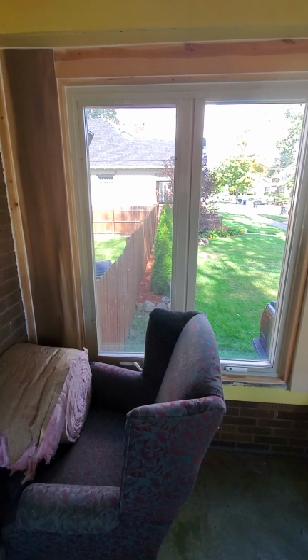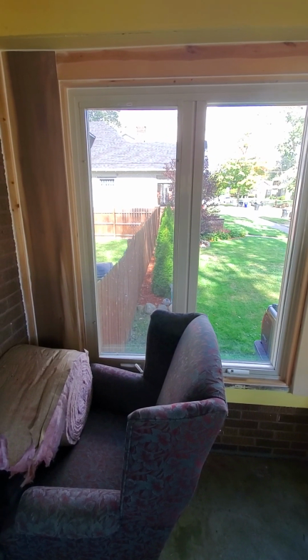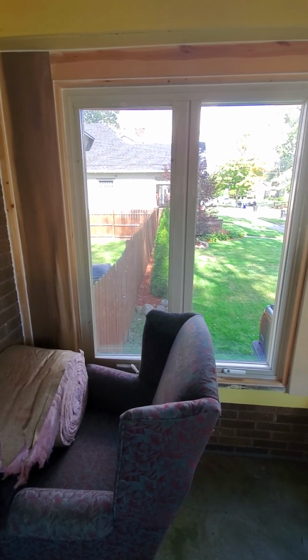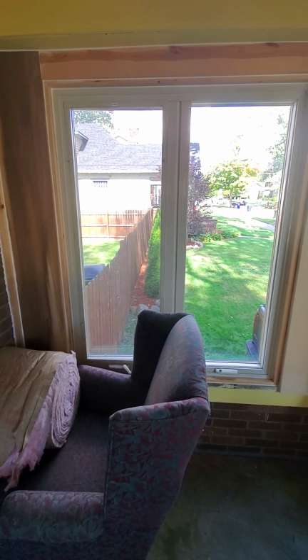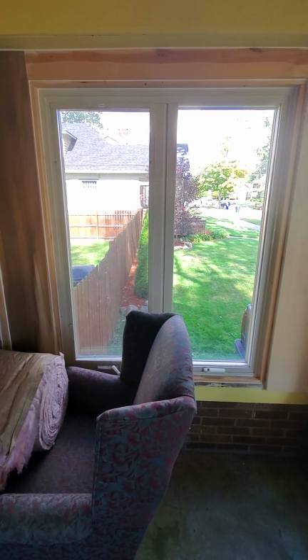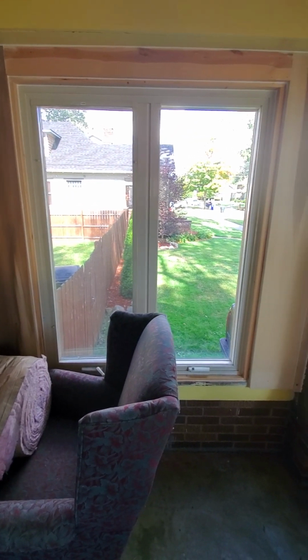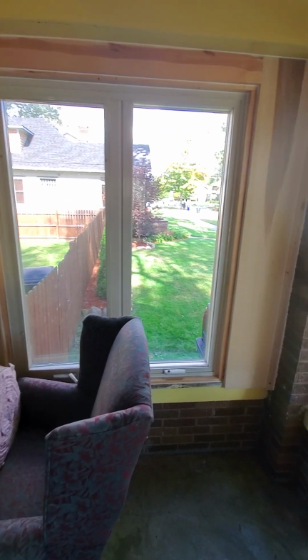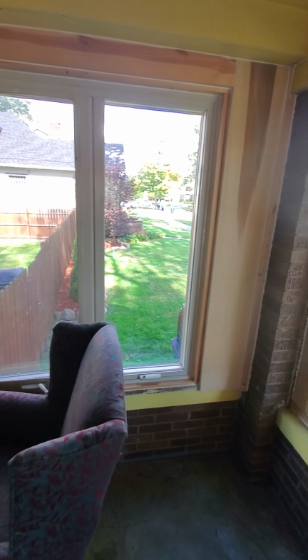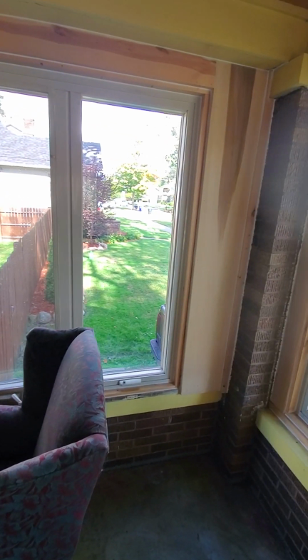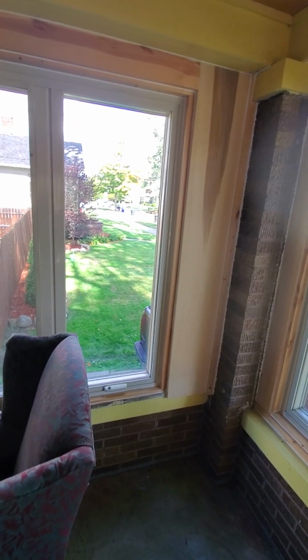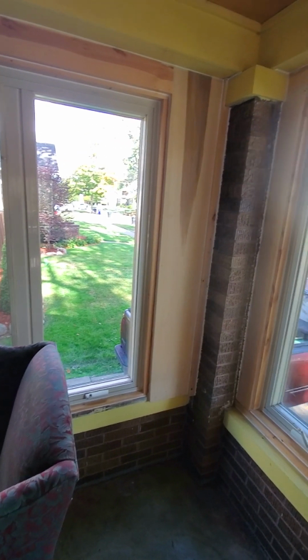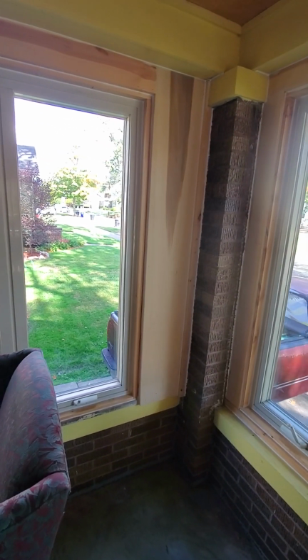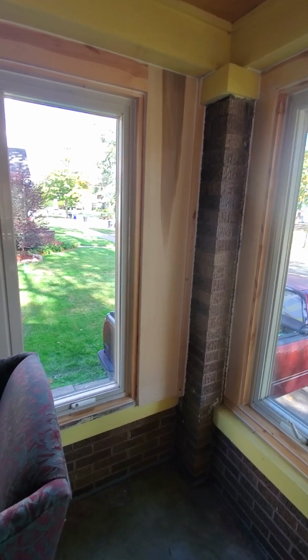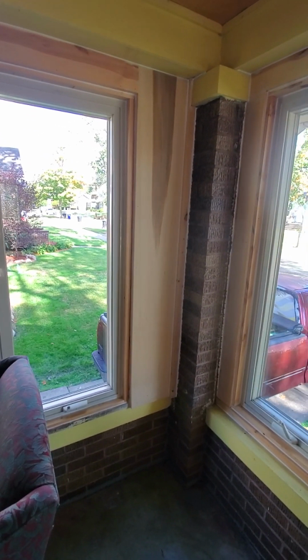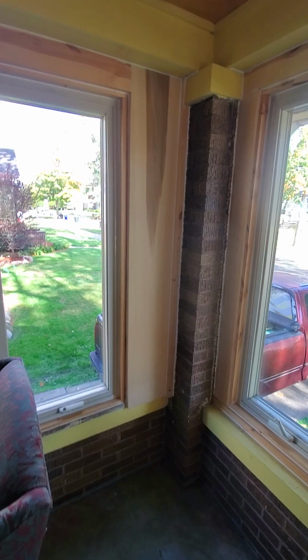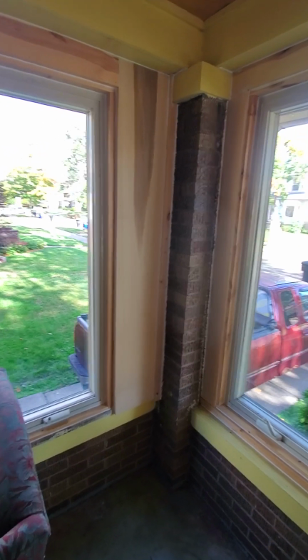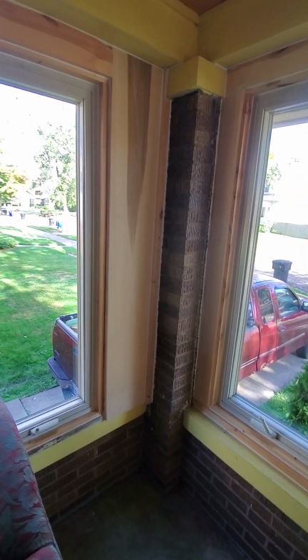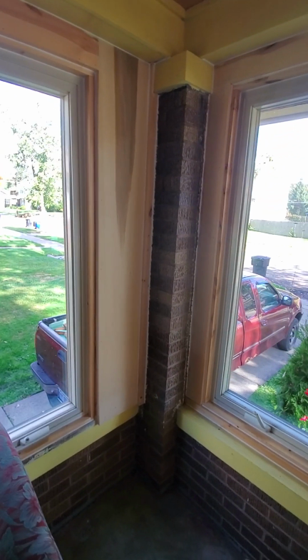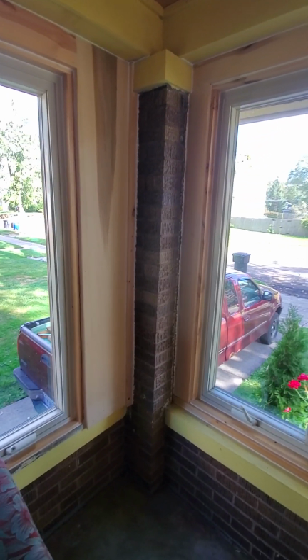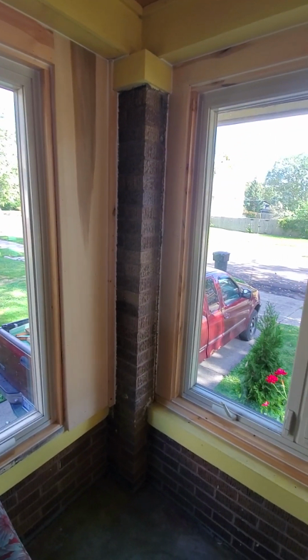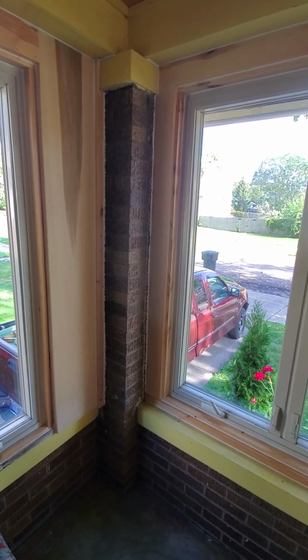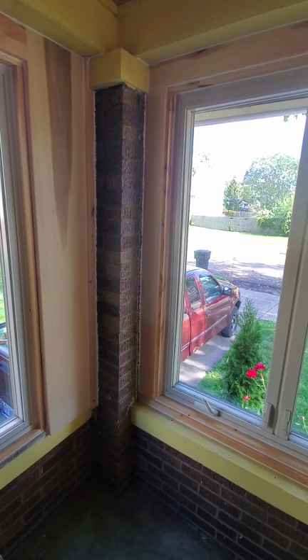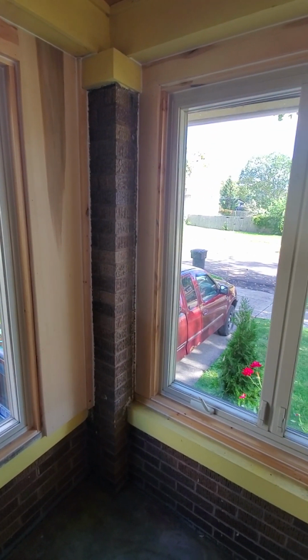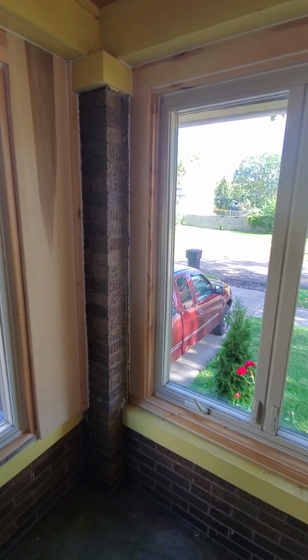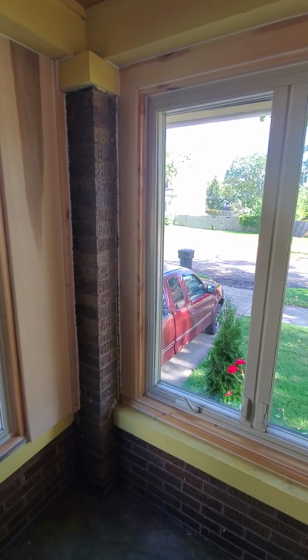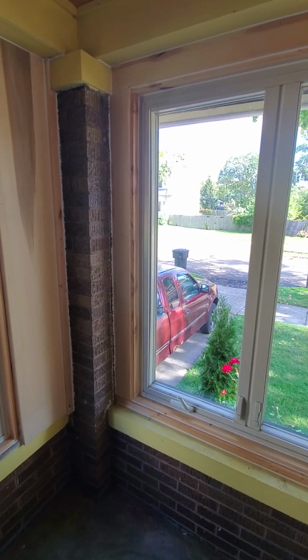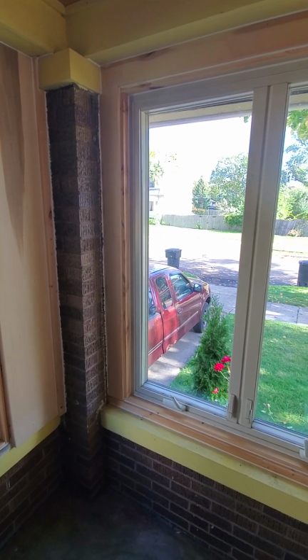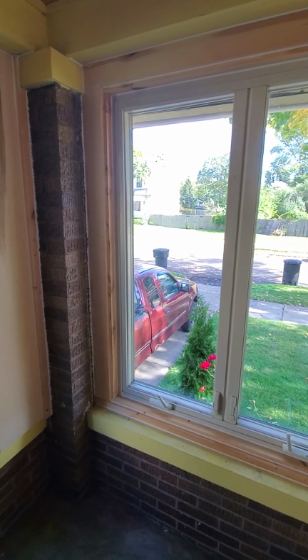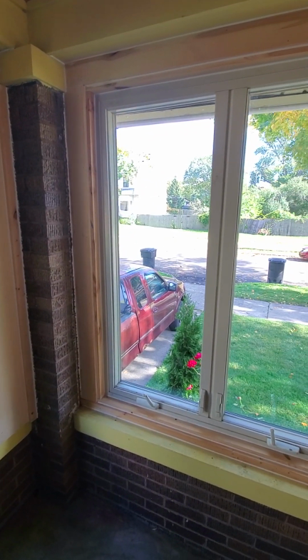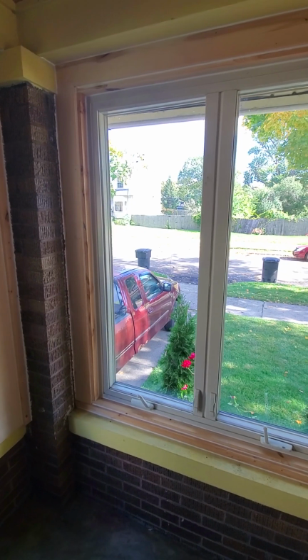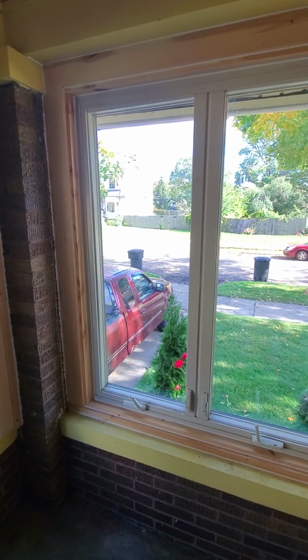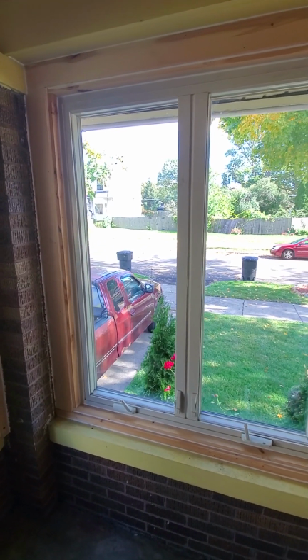They just put these windows in a kind of funky ways, and I did basically the best I could trying to trim it out.